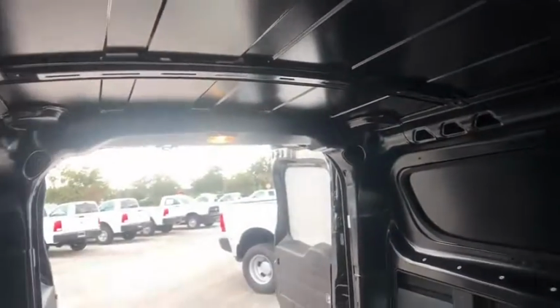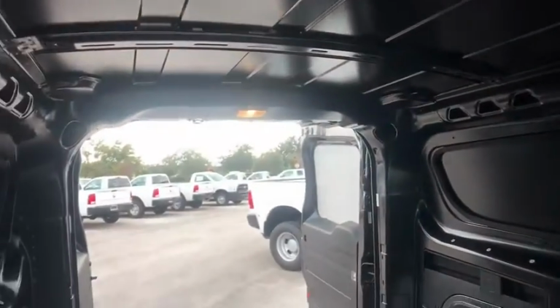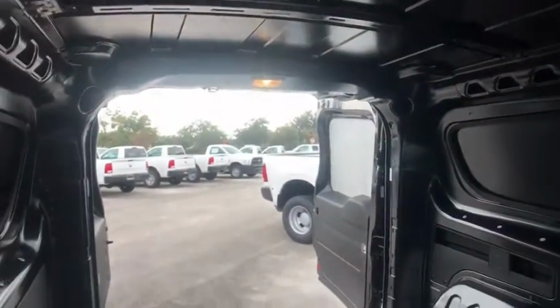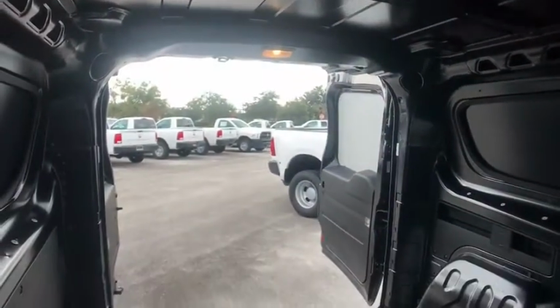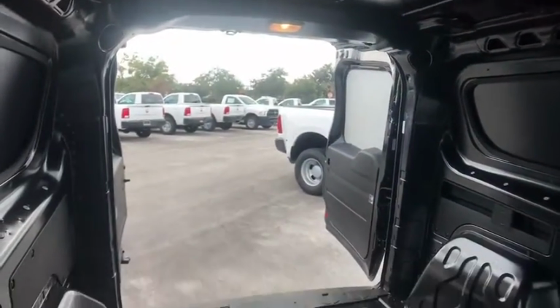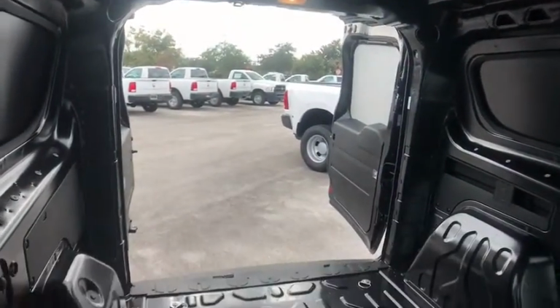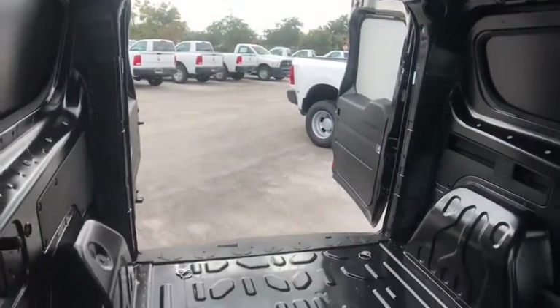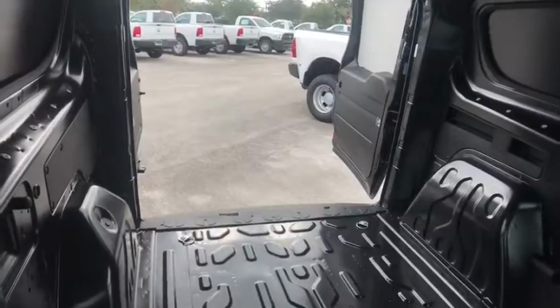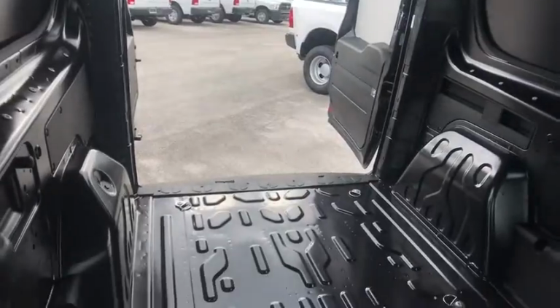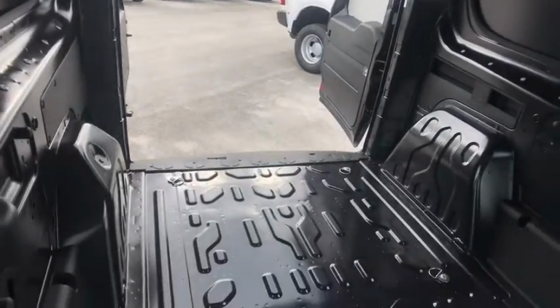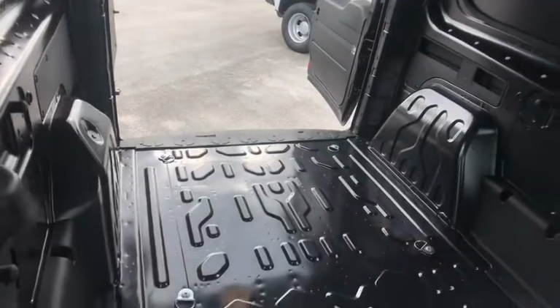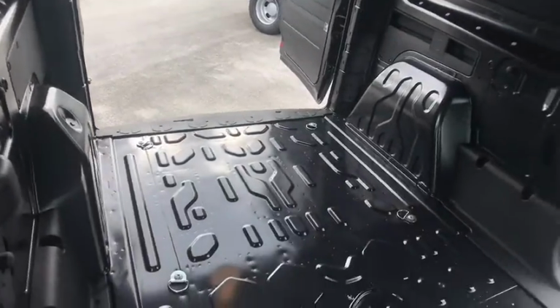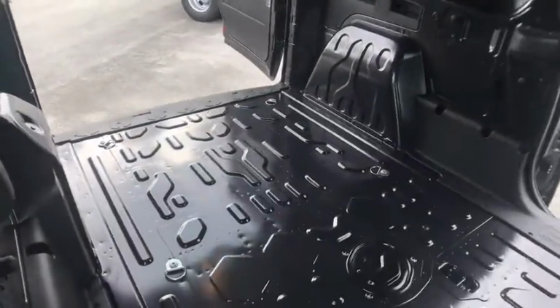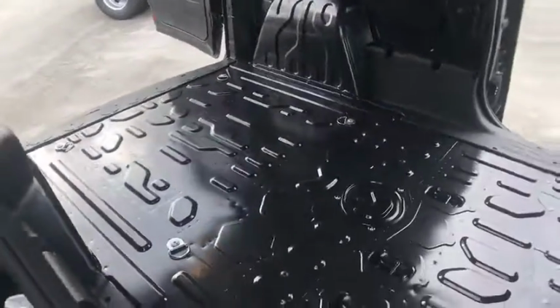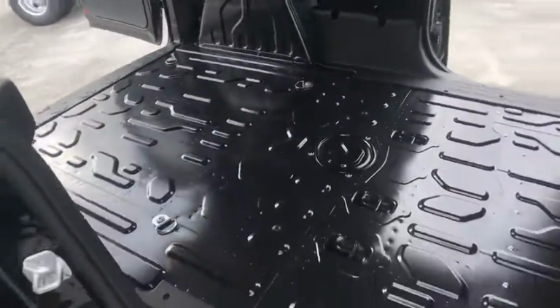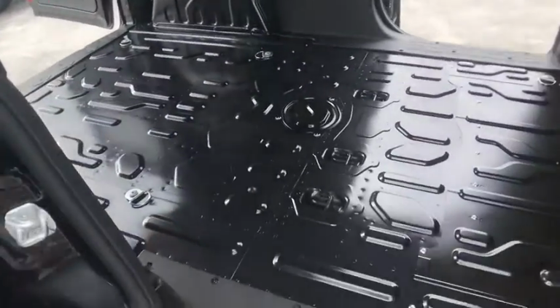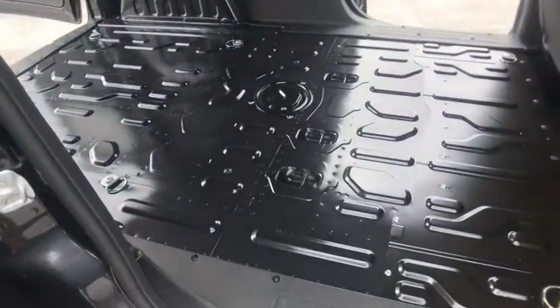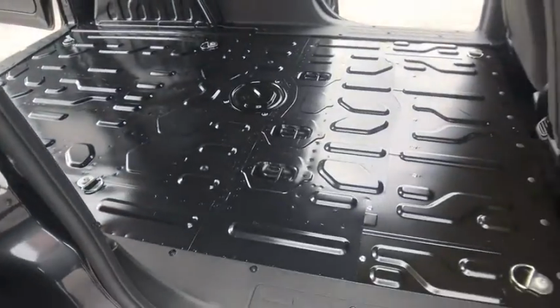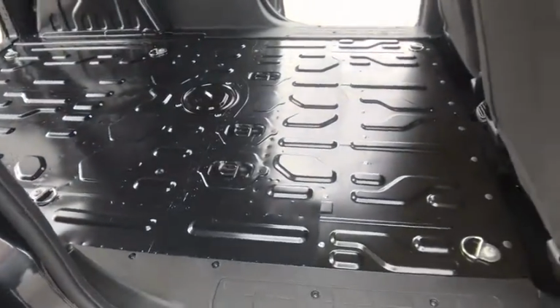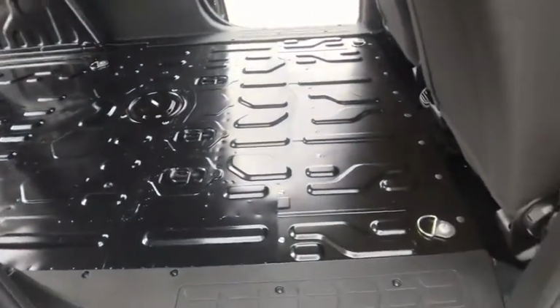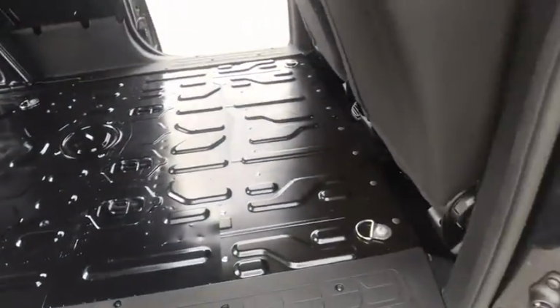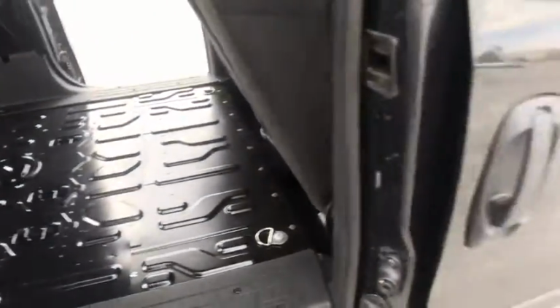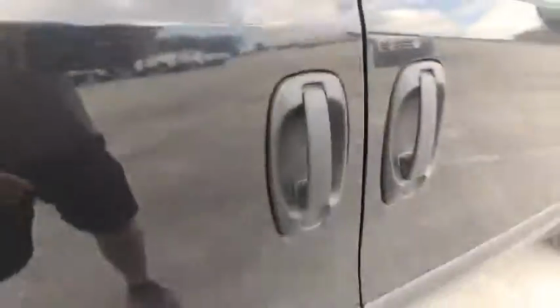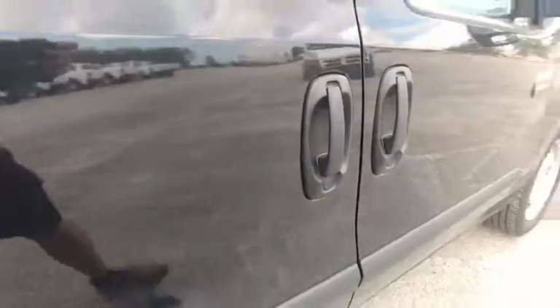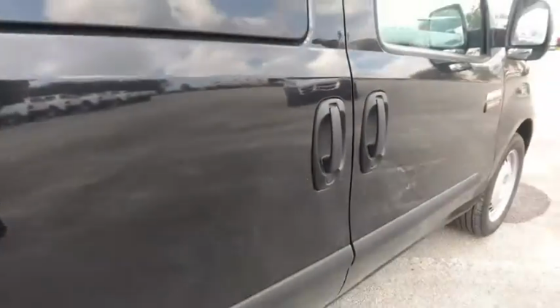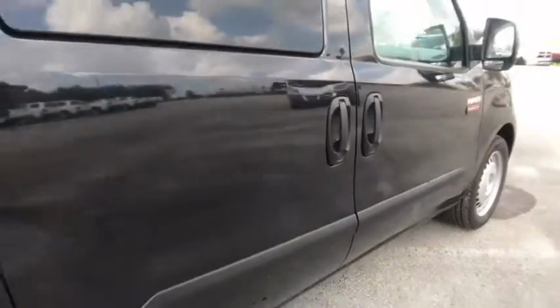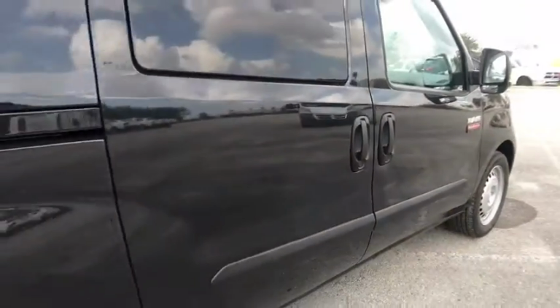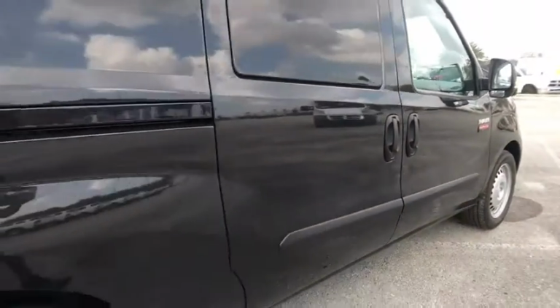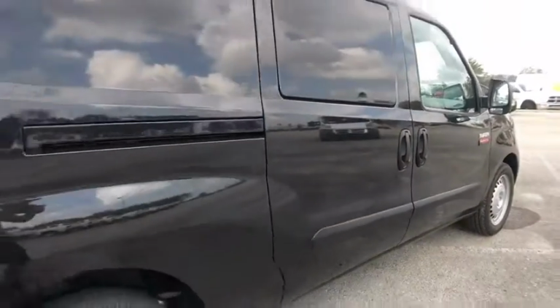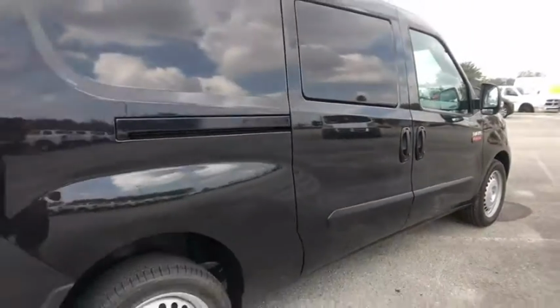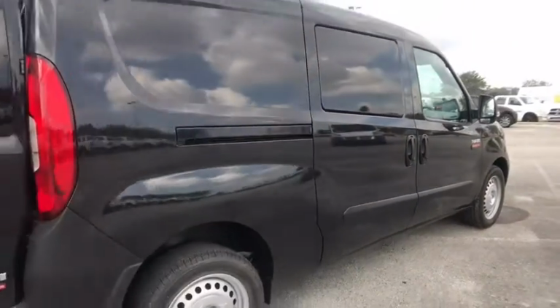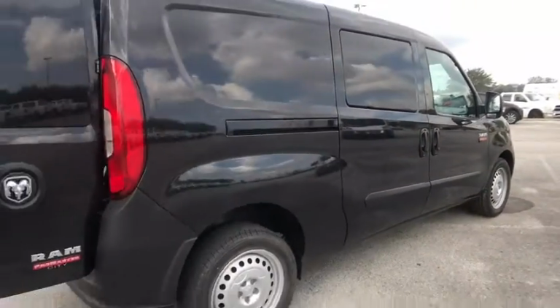Power door locks, trip computer, bucket seats, MP3 player, passenger airbag, child safety locks, power windows, brake assist, fourth passenger door.